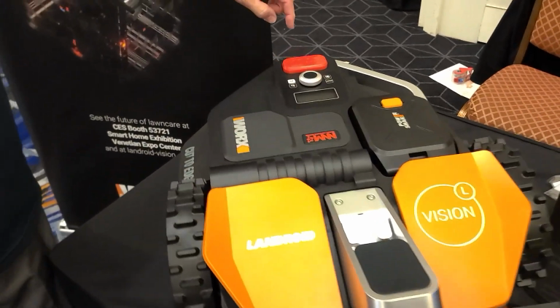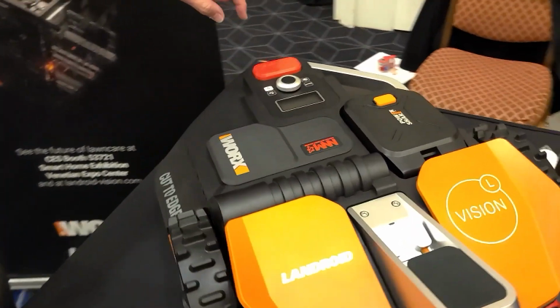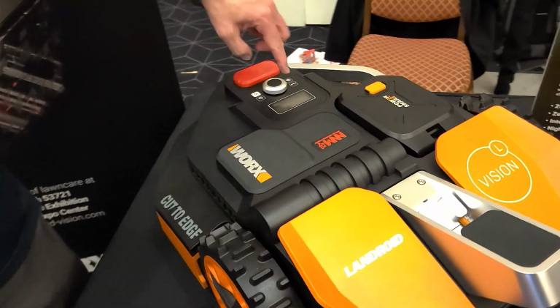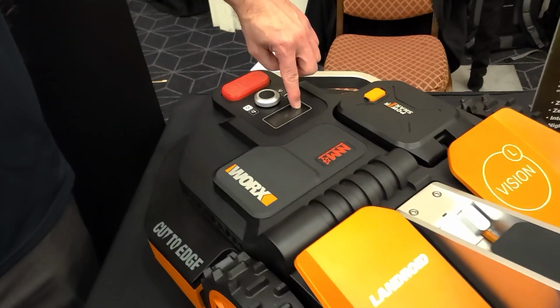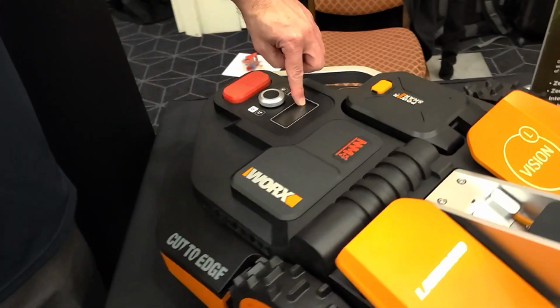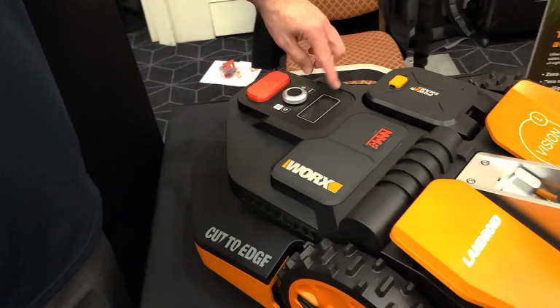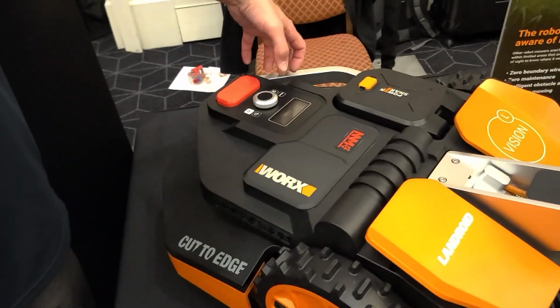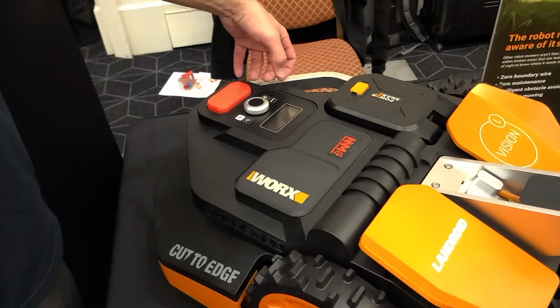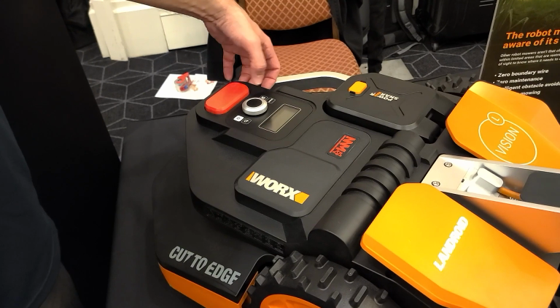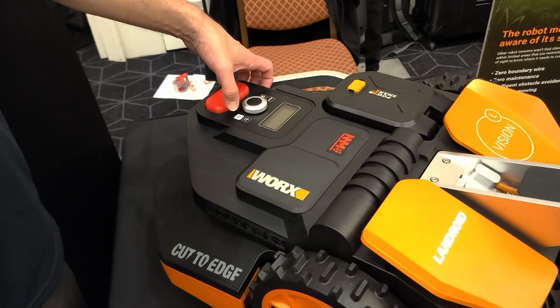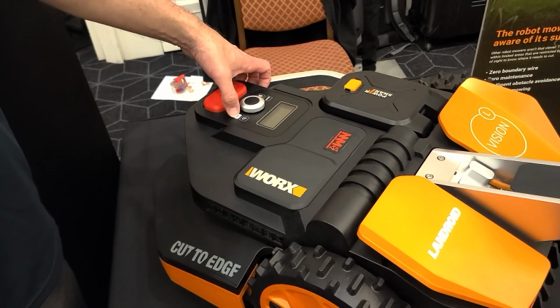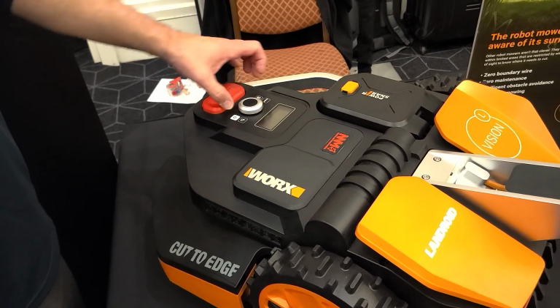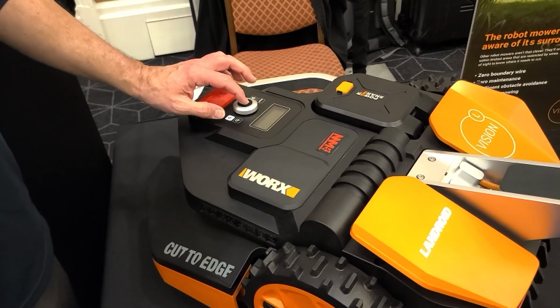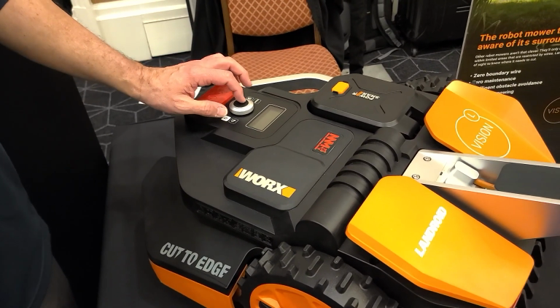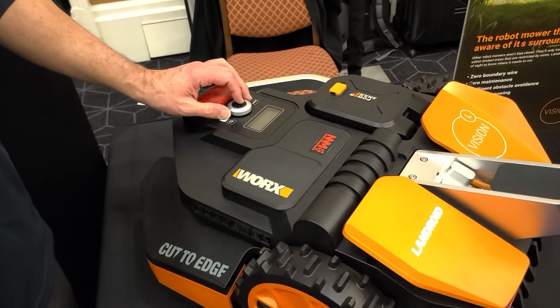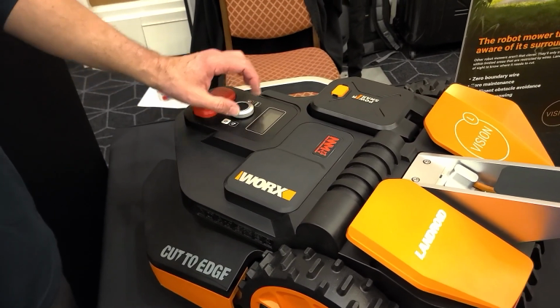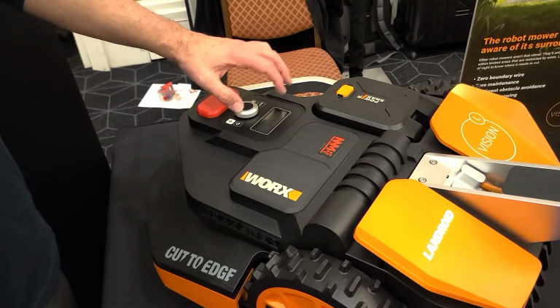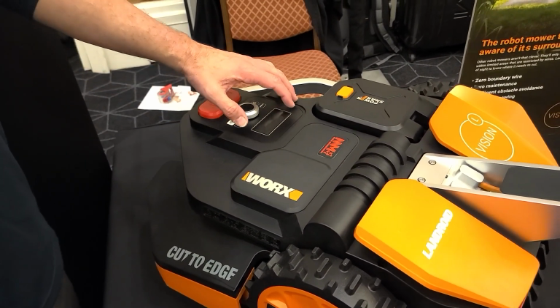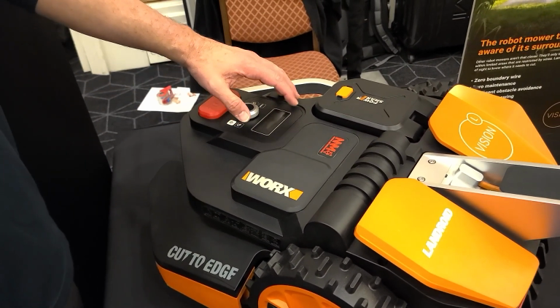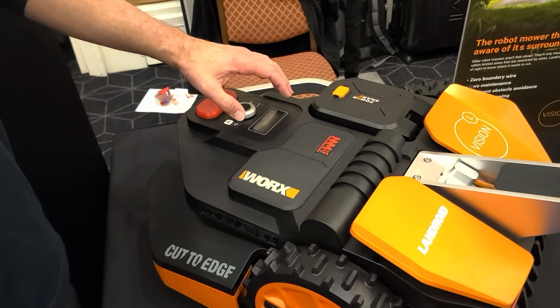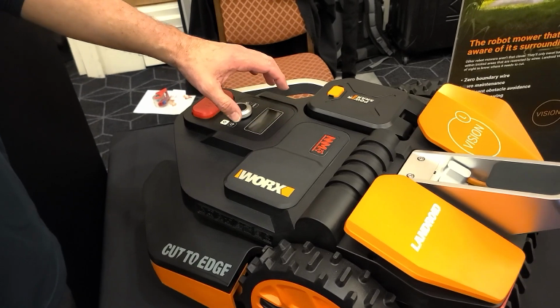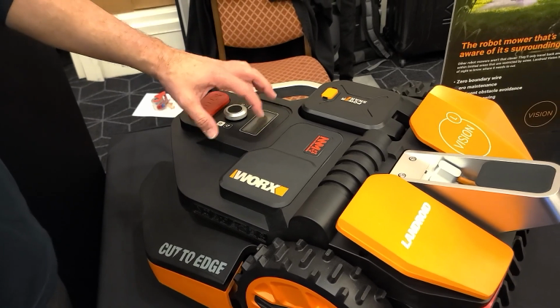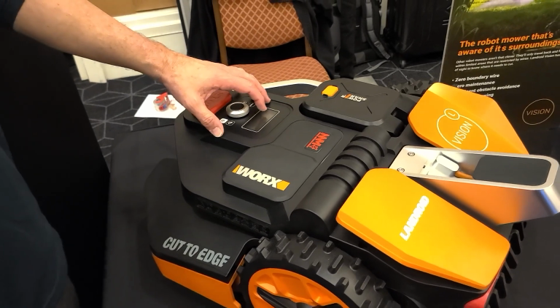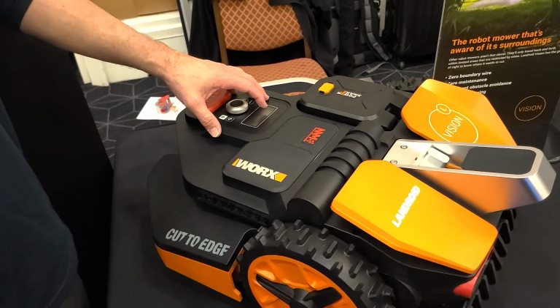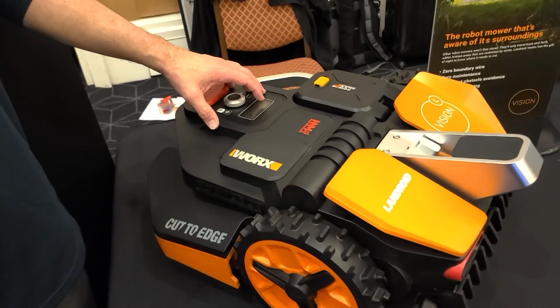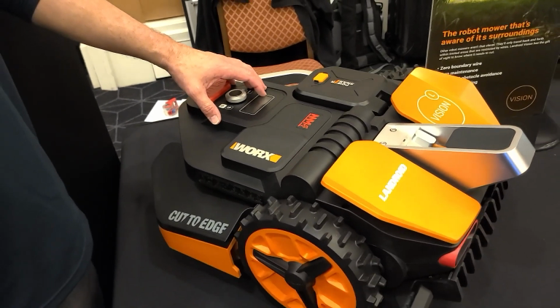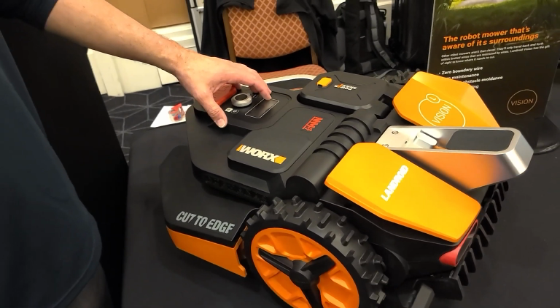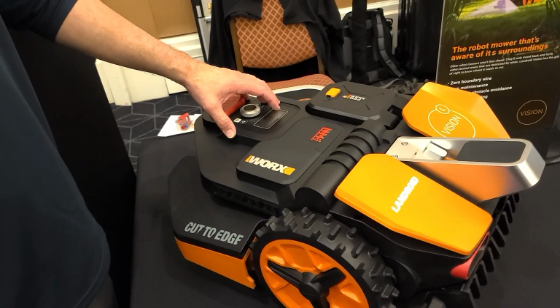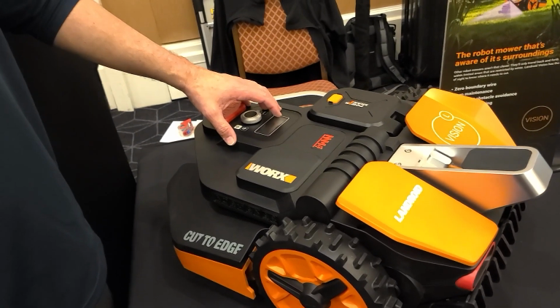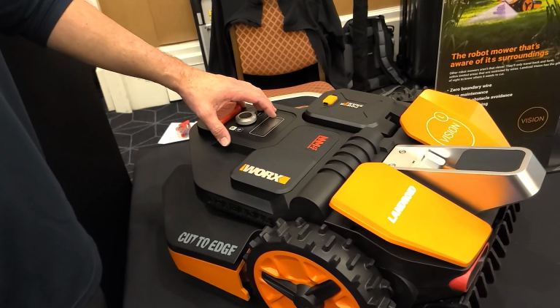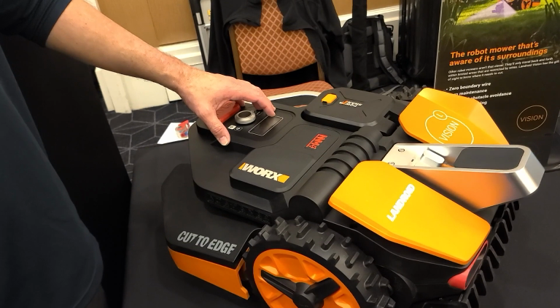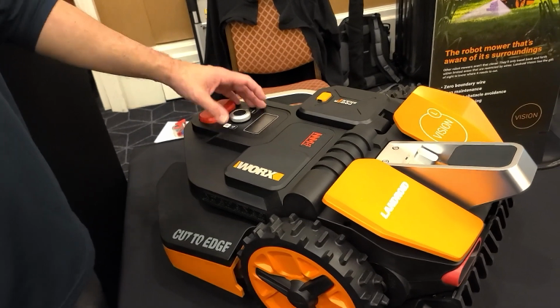You have the control panel here — start, home, power, and then your selection mode. You can go in and set time, date, and even set the schedule from here, but you can use your app, which is a lot easier to set the schedule for when you want it to work.